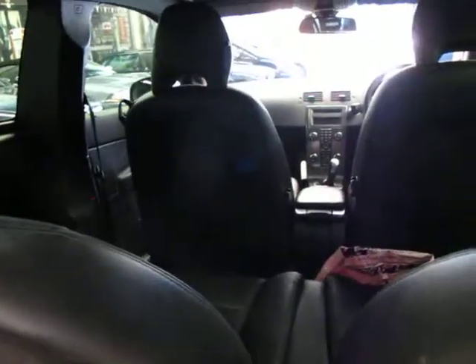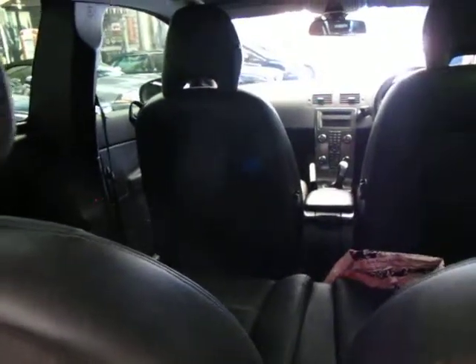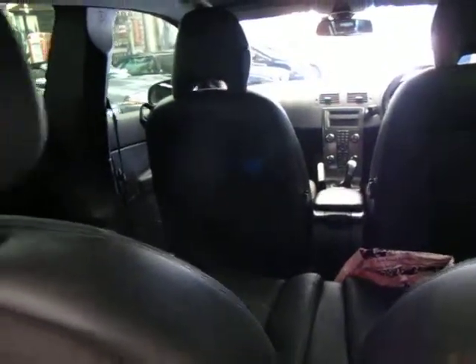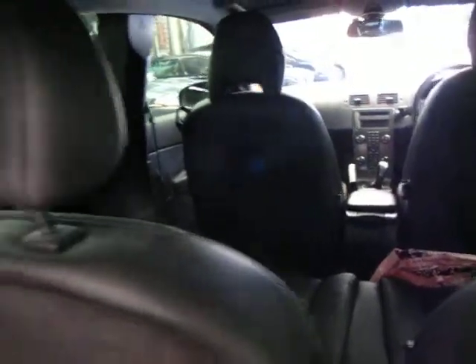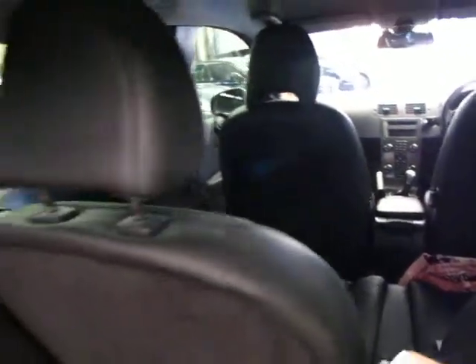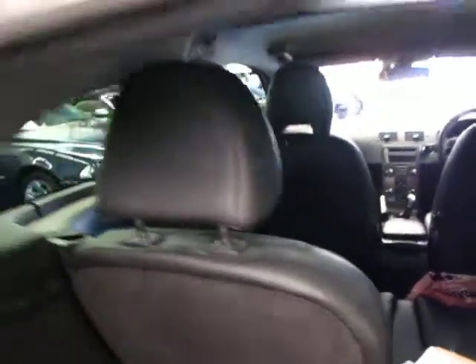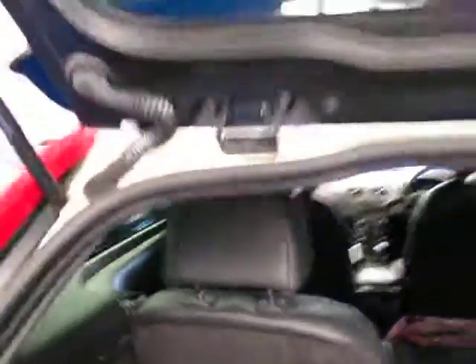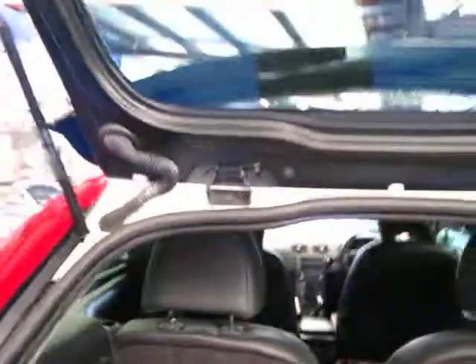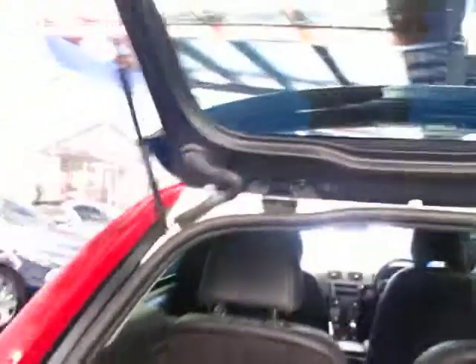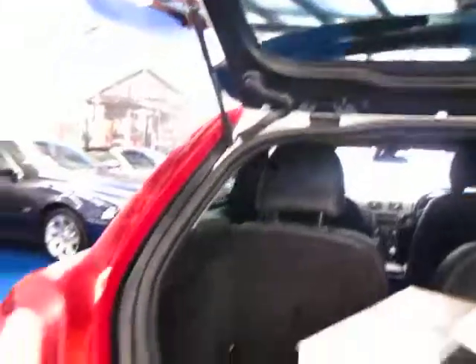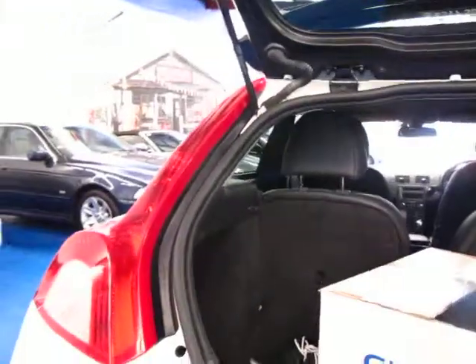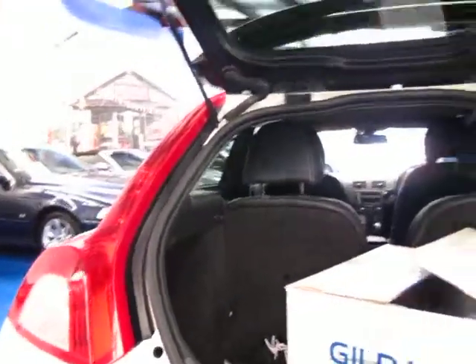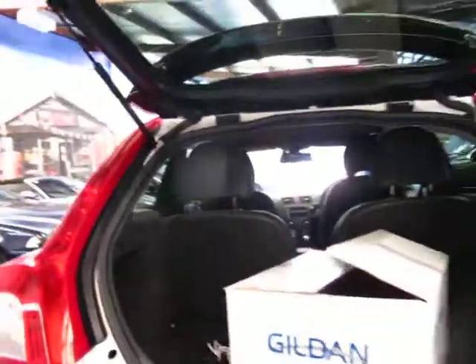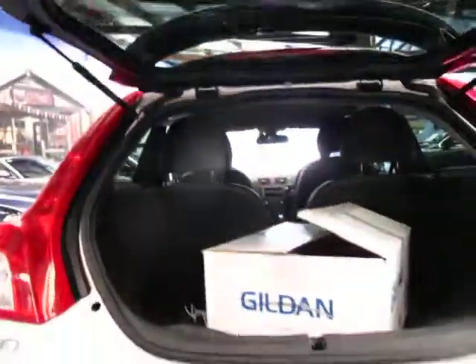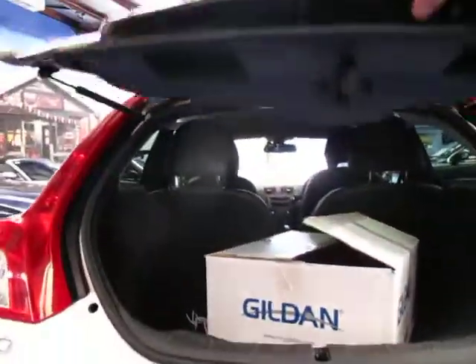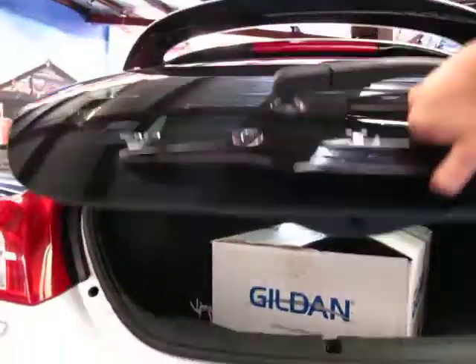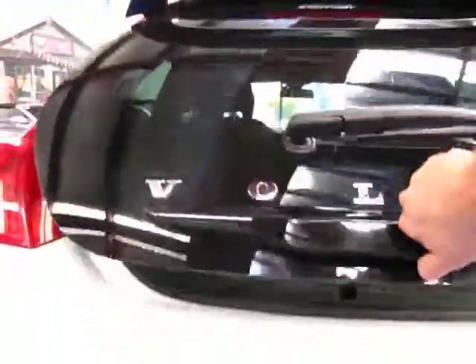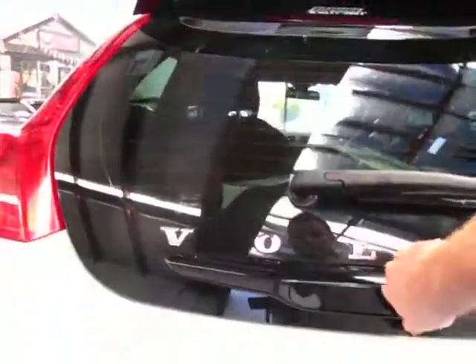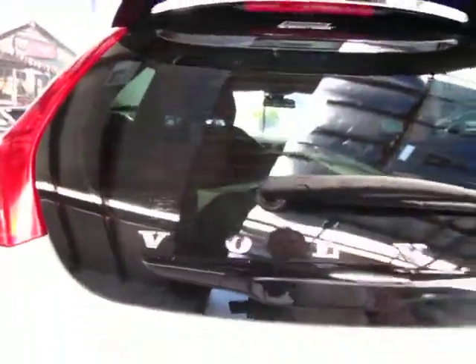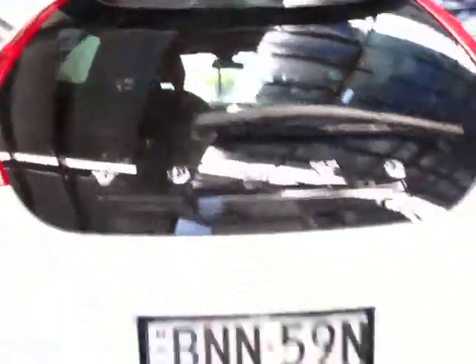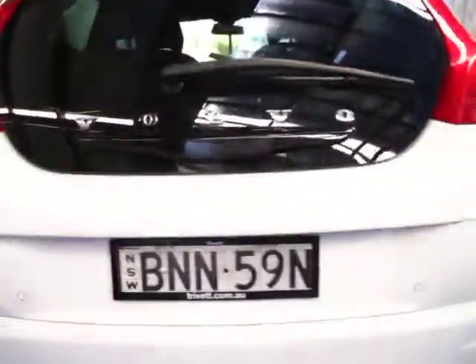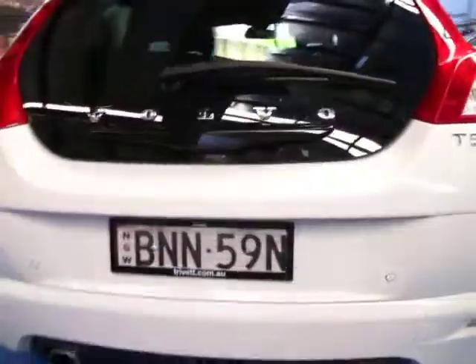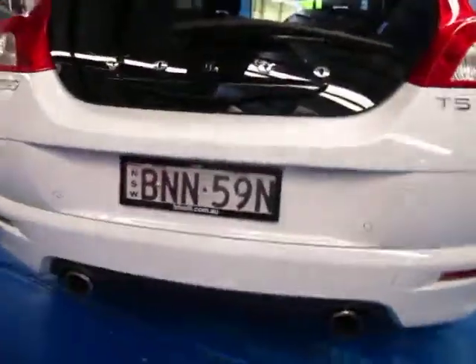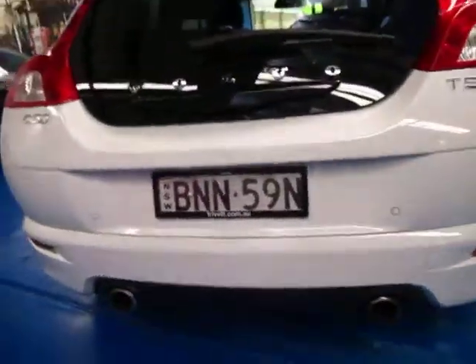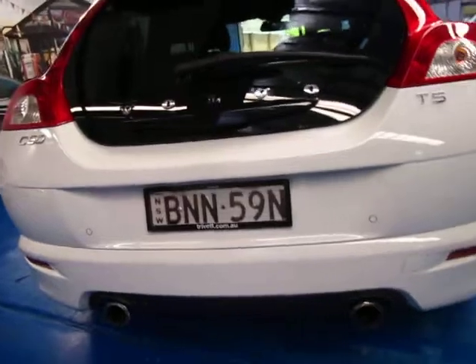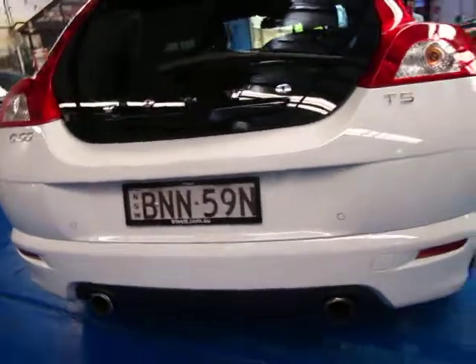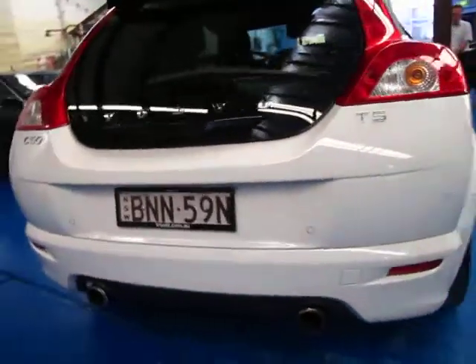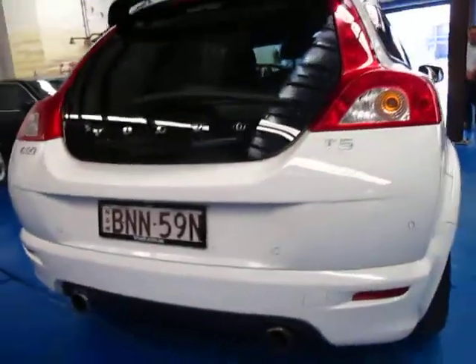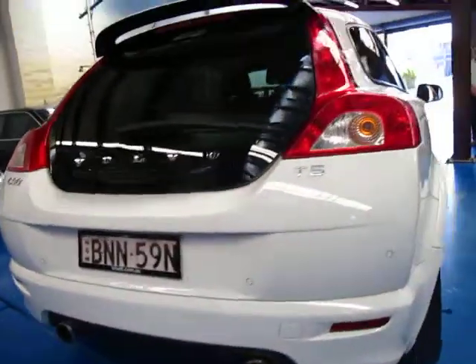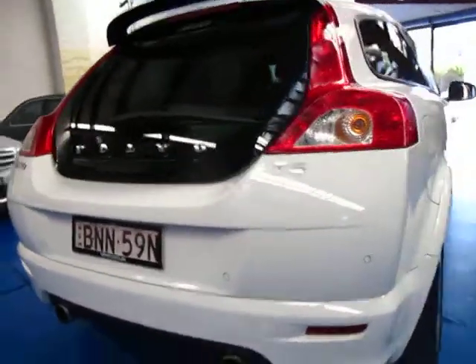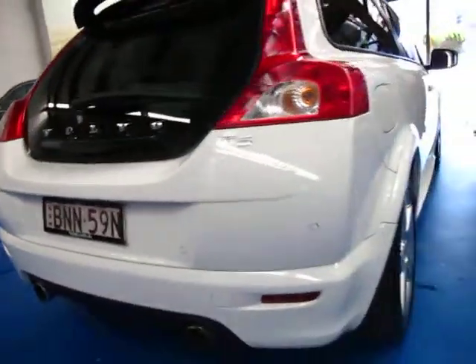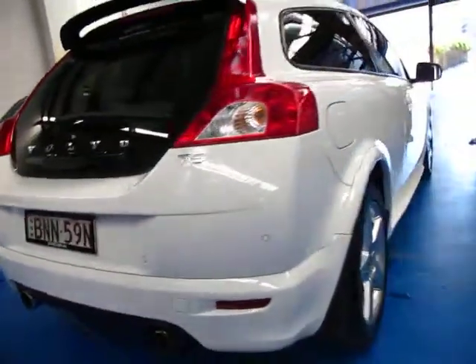It was only just serviced recently. Looks like it's got its original plates from new — it was purchased at Trivet.